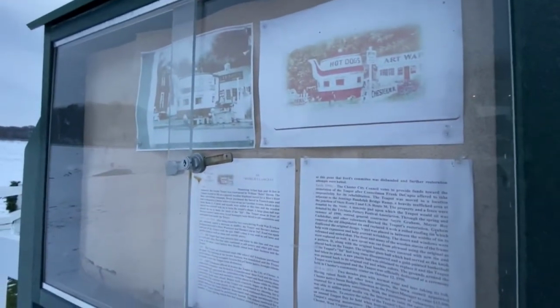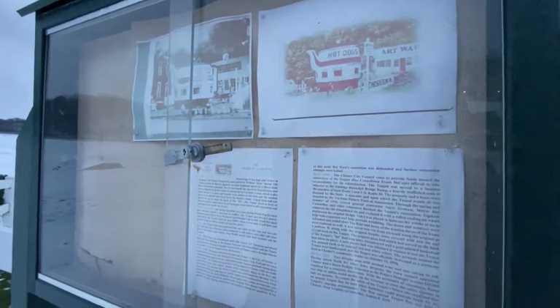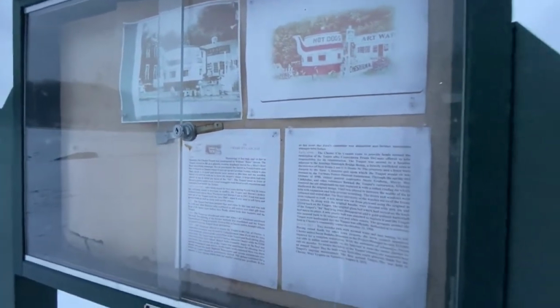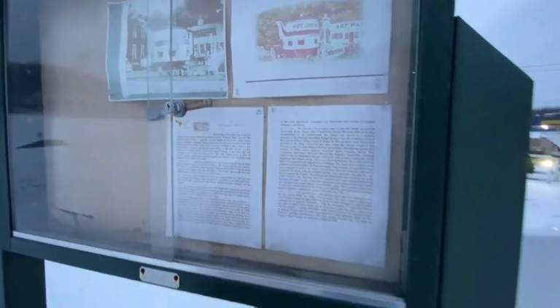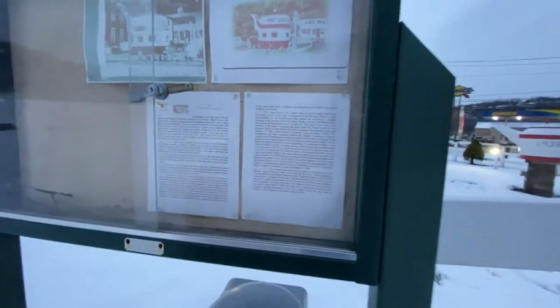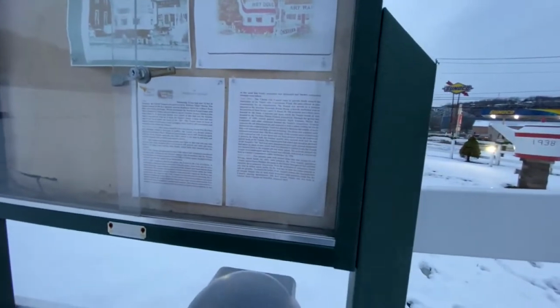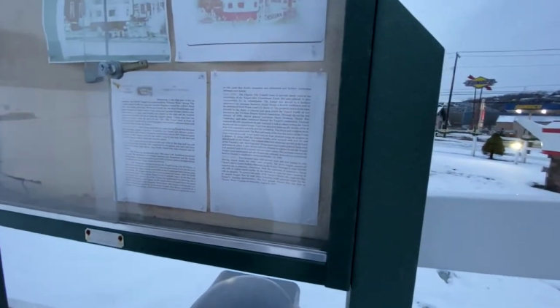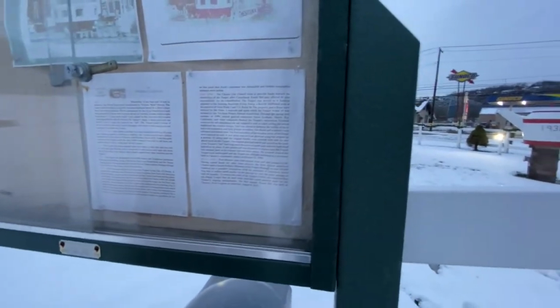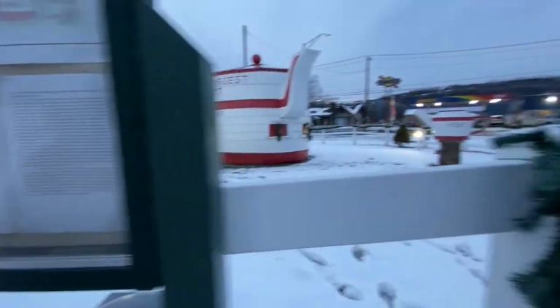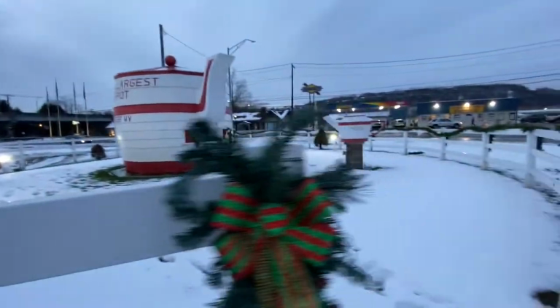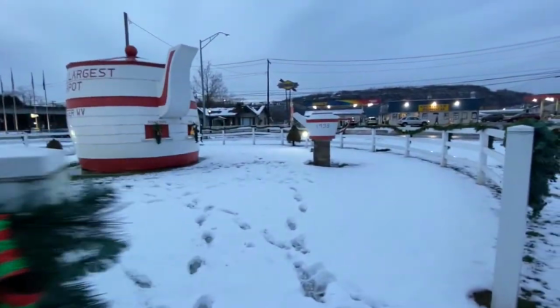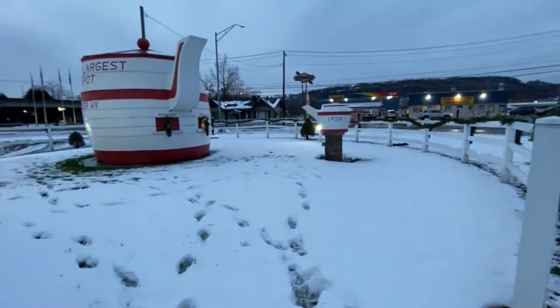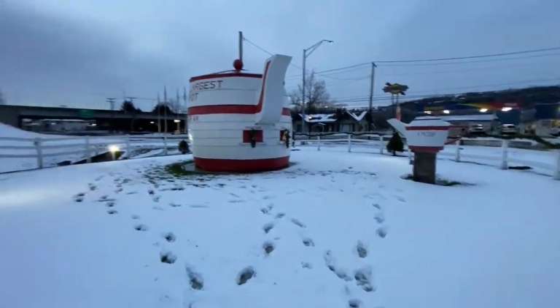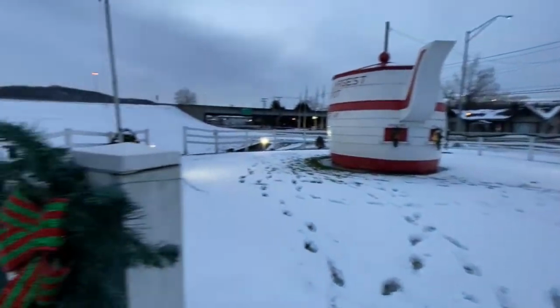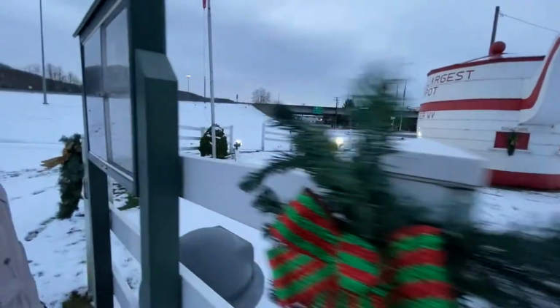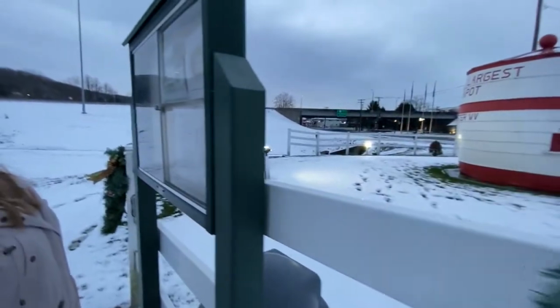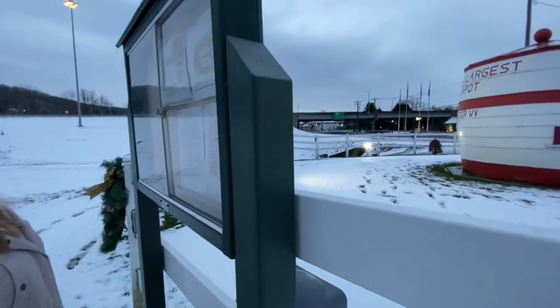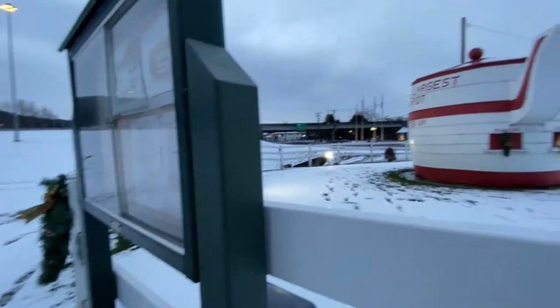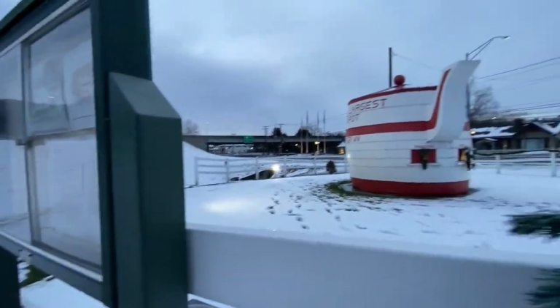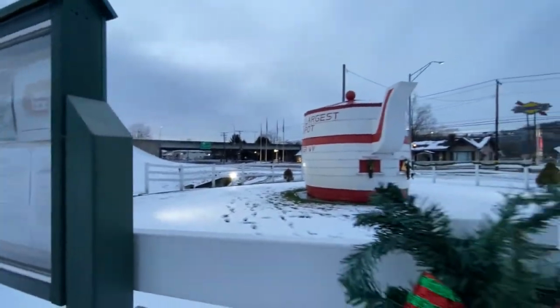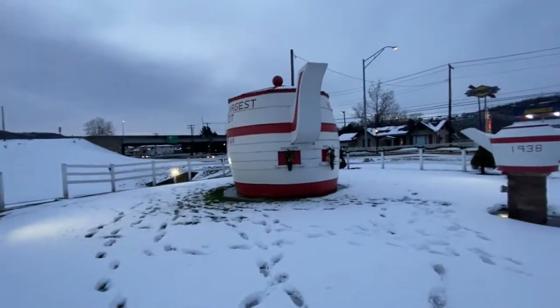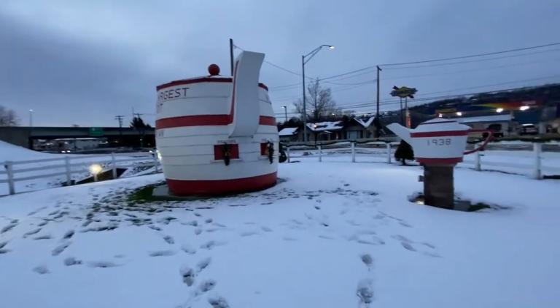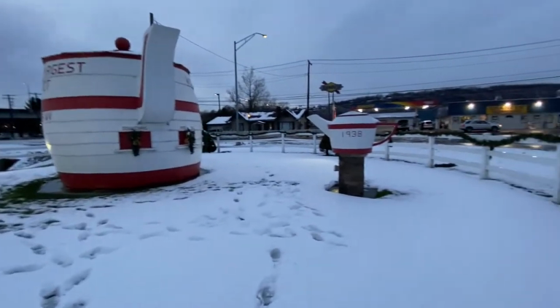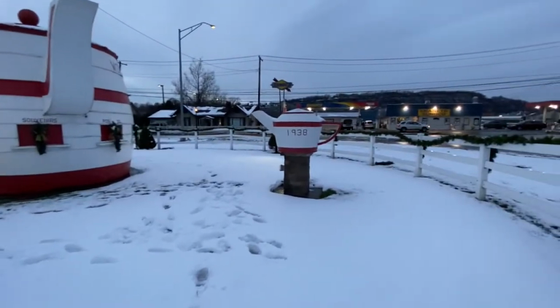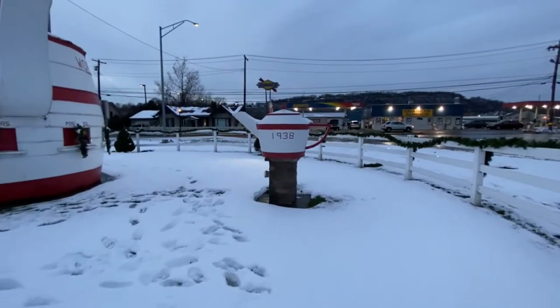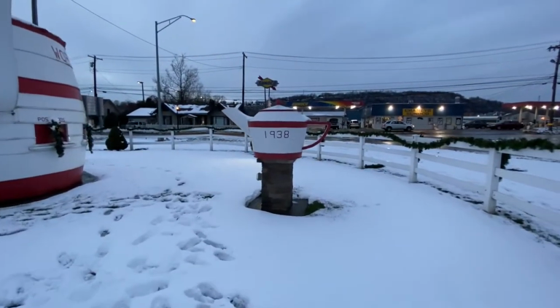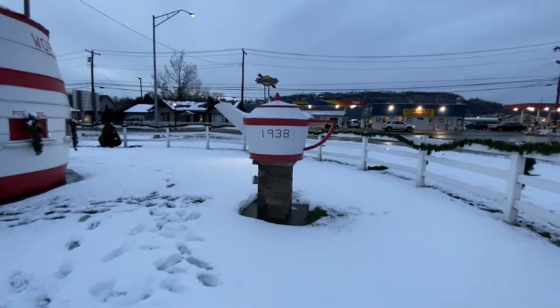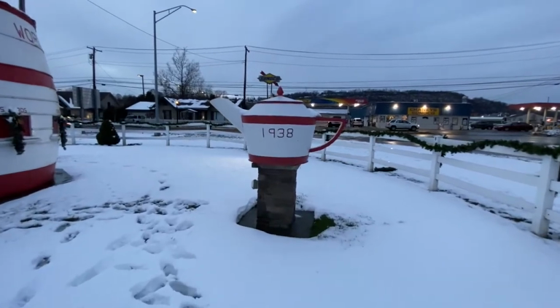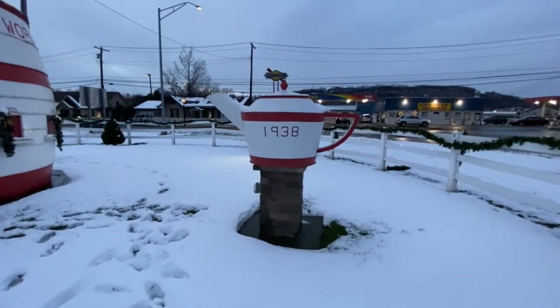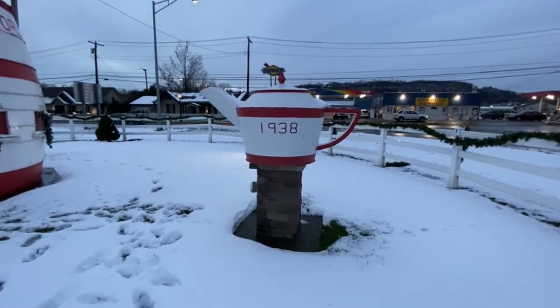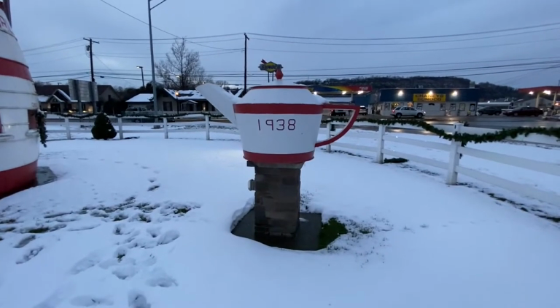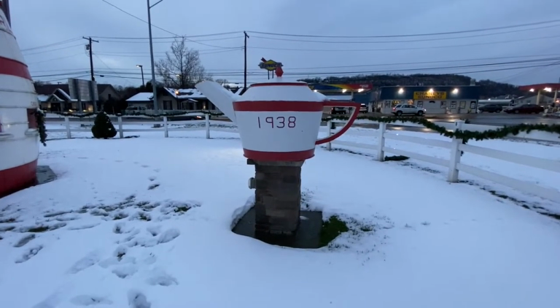Was it made in 1938? Yes. 14 feet high and 14 feet in diameter. Here's the world's largest teapot — 1938. Get some nice pictures here.